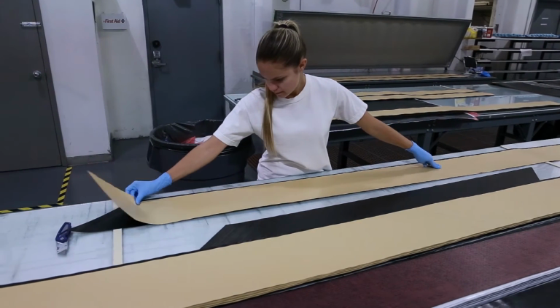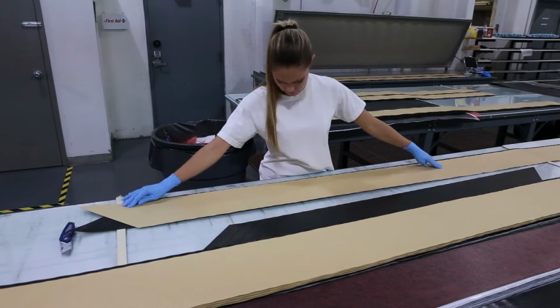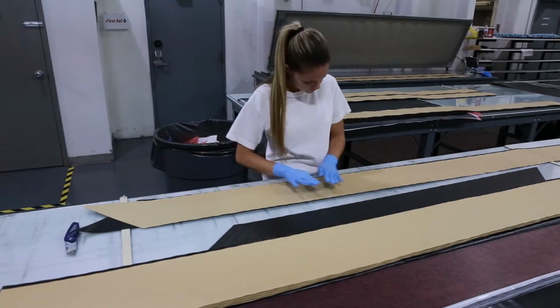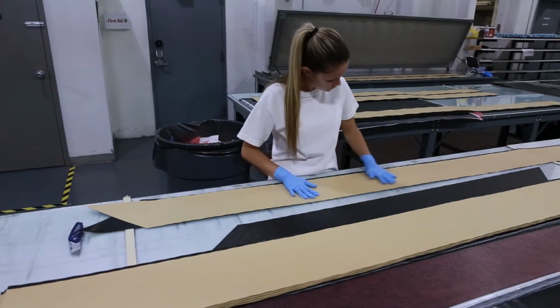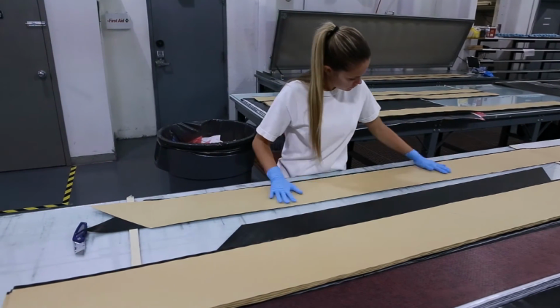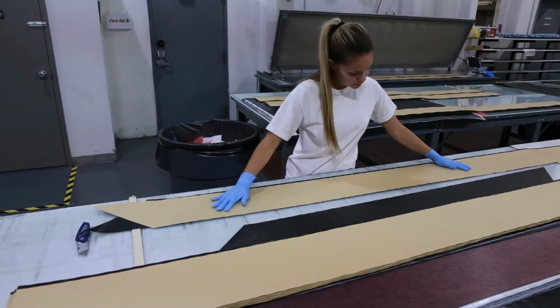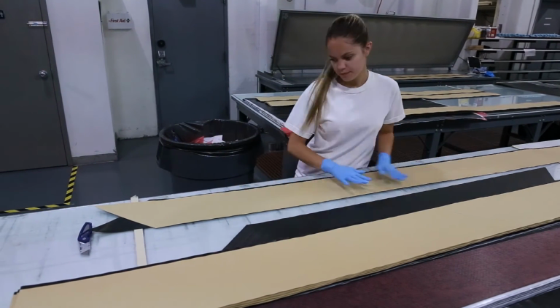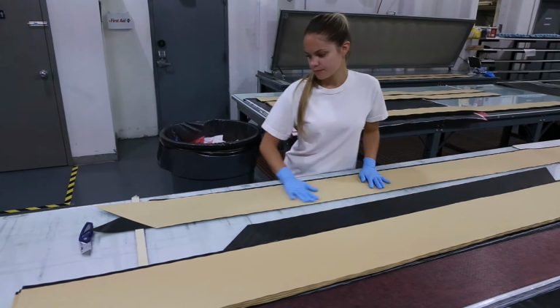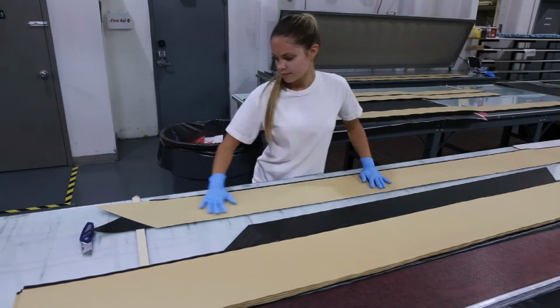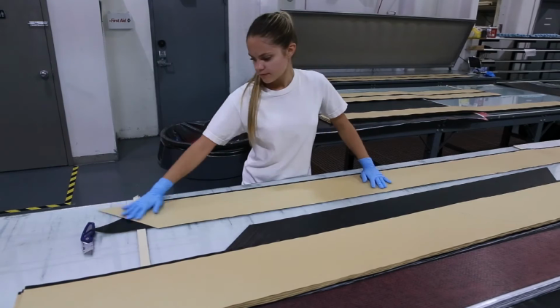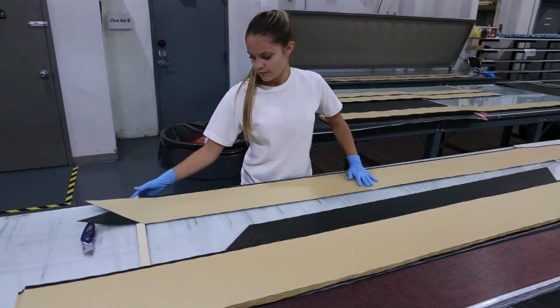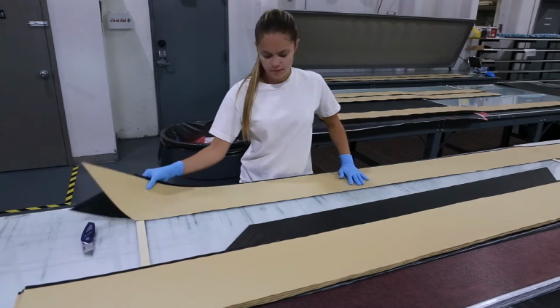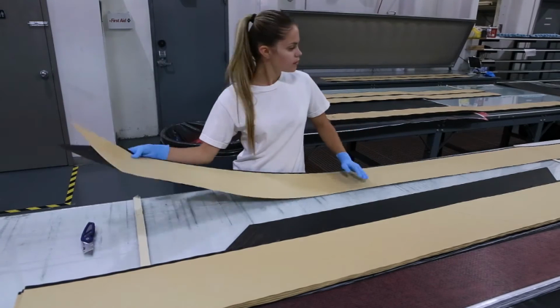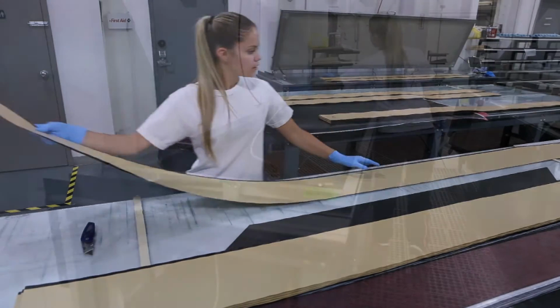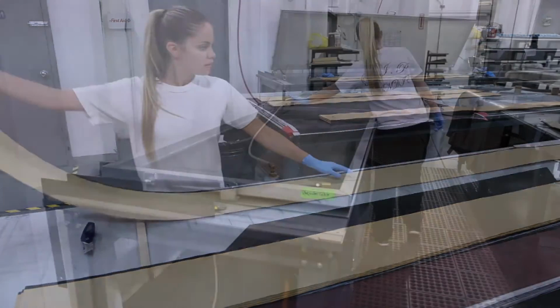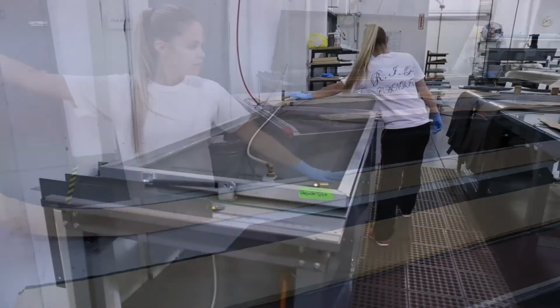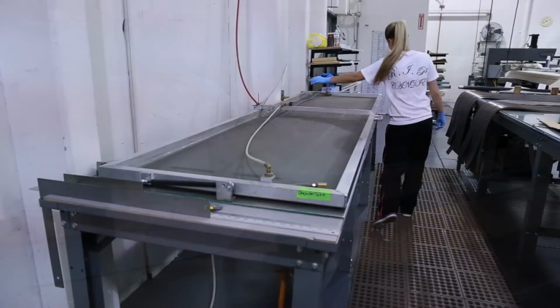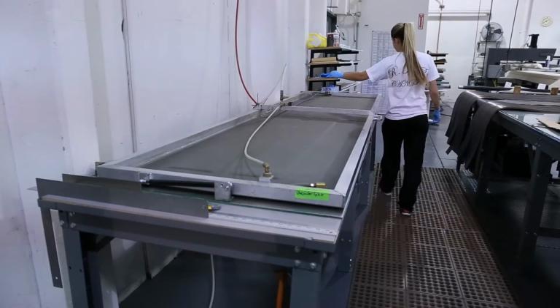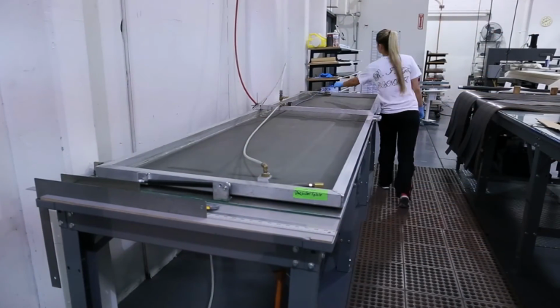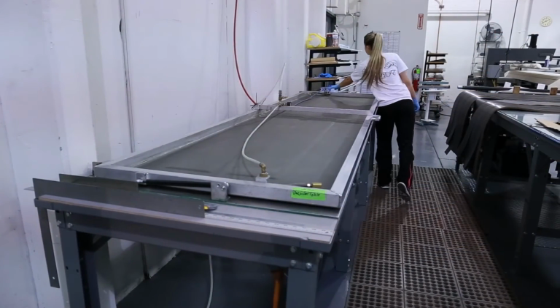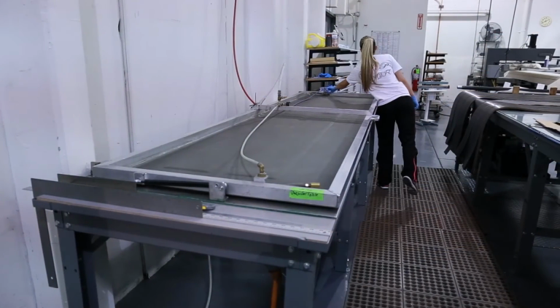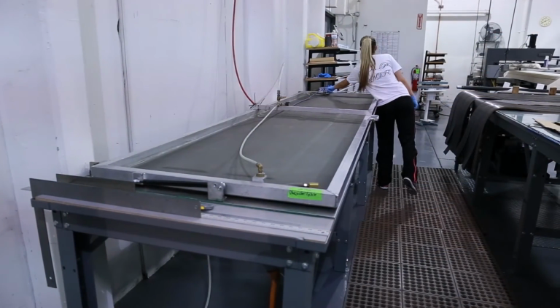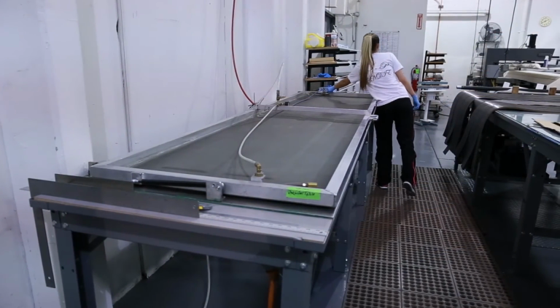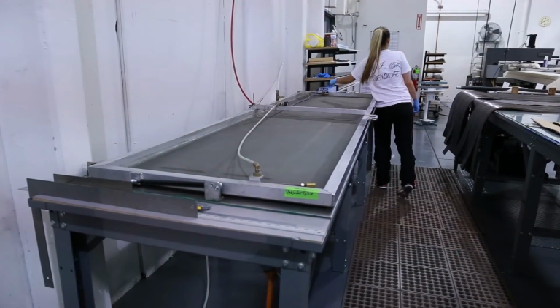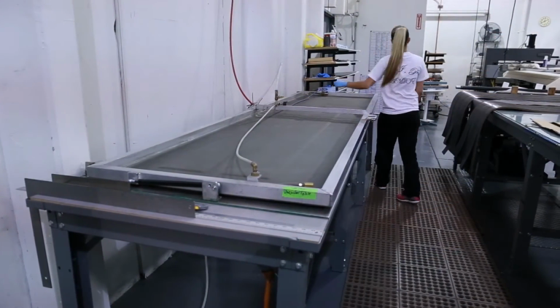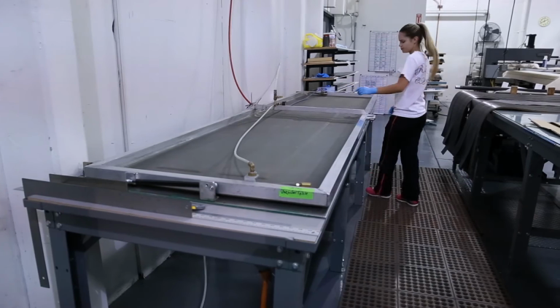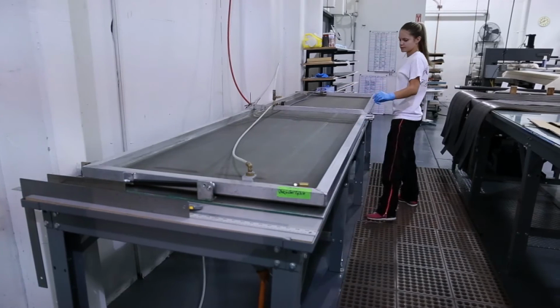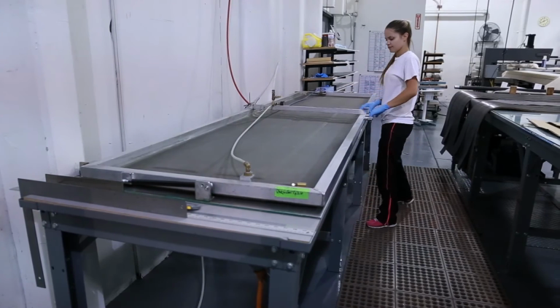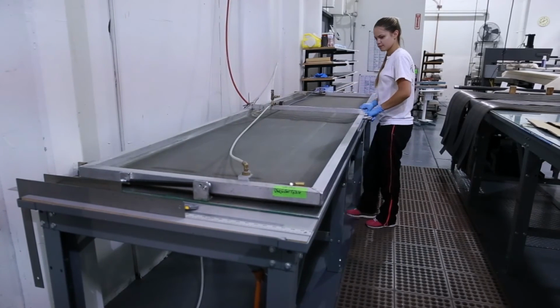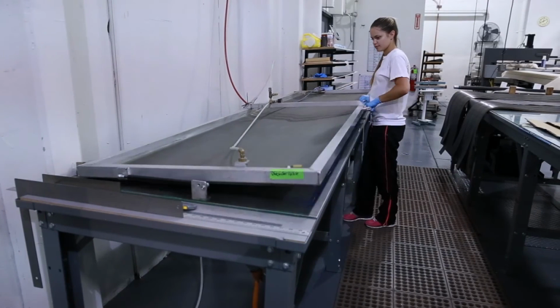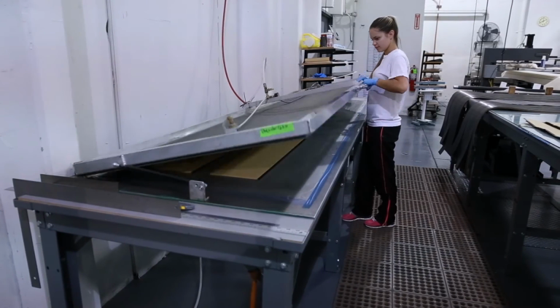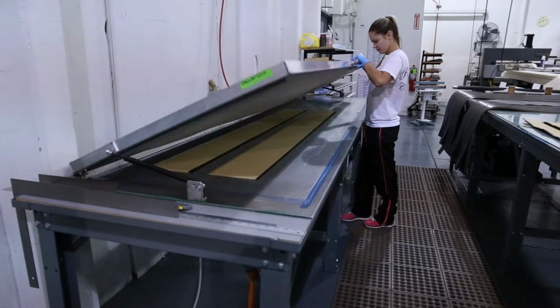These types of fiber plies achieve the strongest composite structures and offer the highest strength-to-weight ratios of all ply types. They have the highest fiber-to-resin ratios, making them less brittle and making it easier to achieve uniform thickness over an entire part.